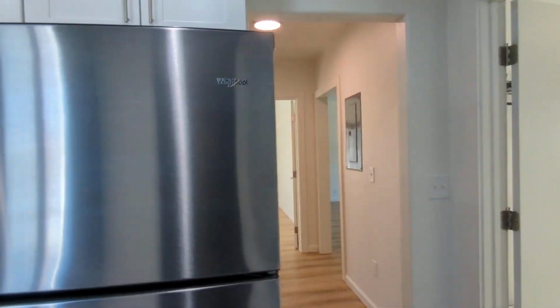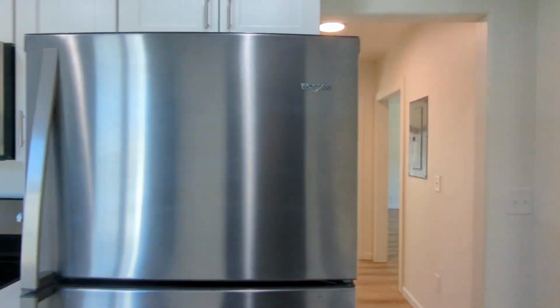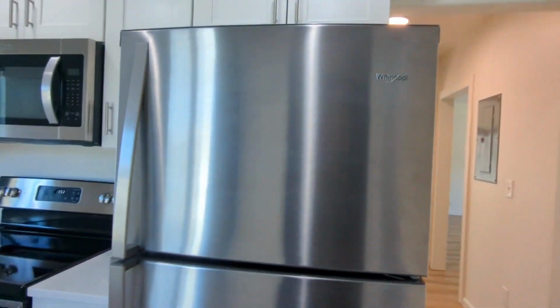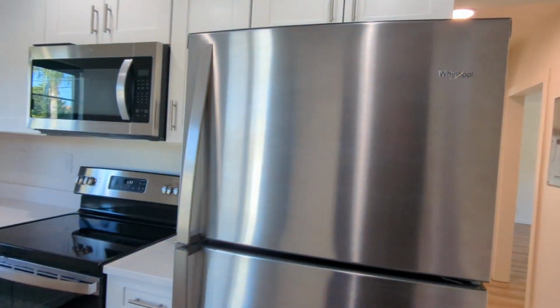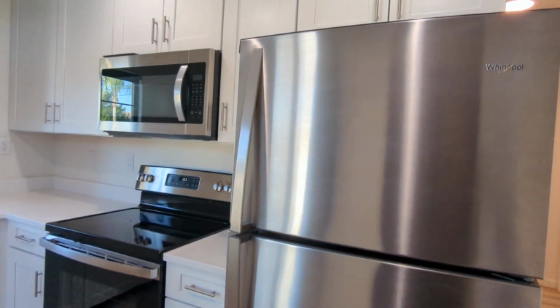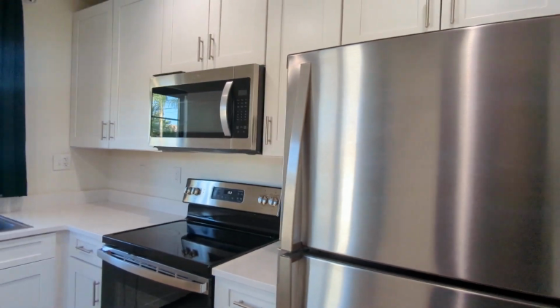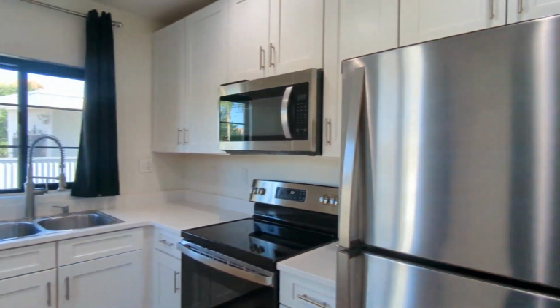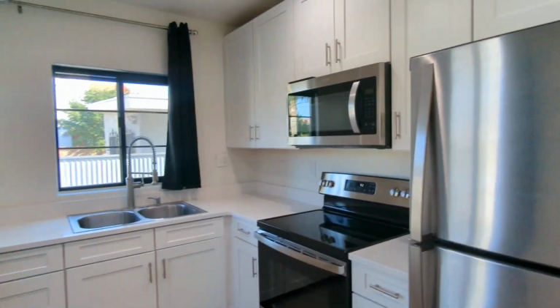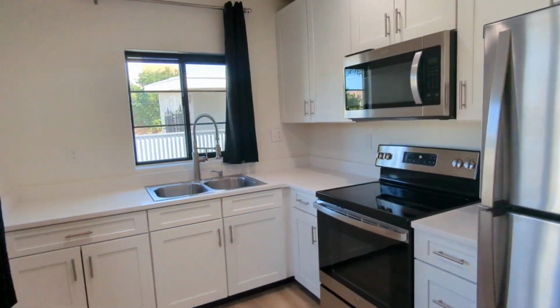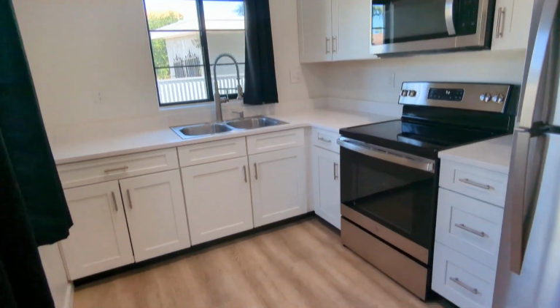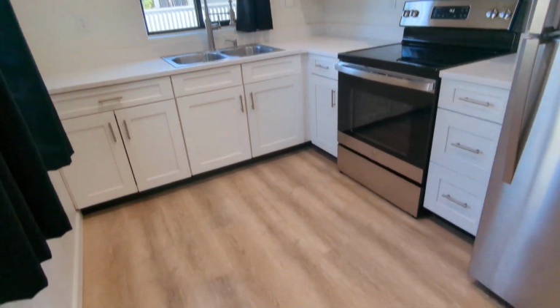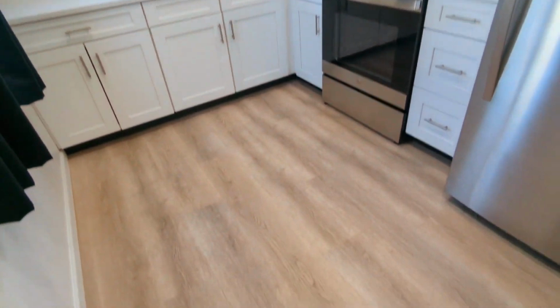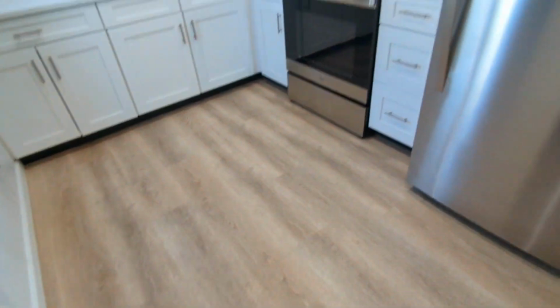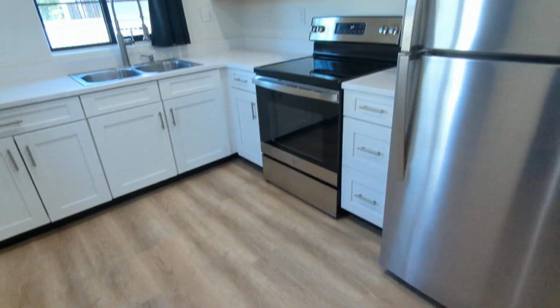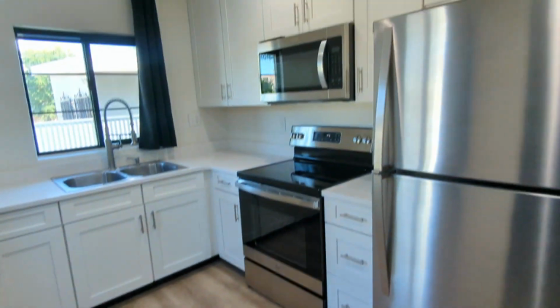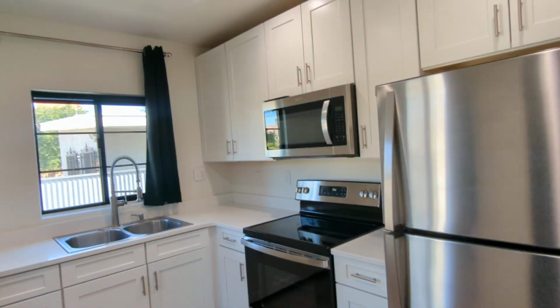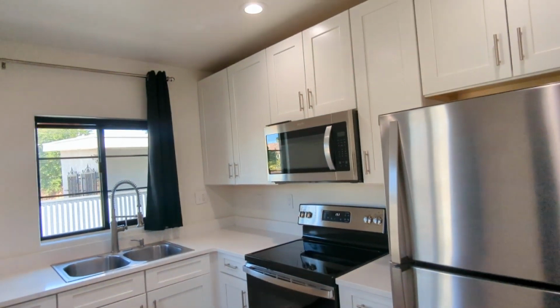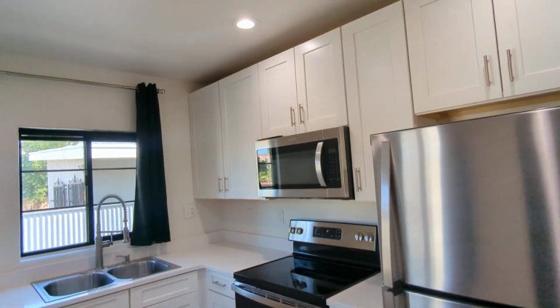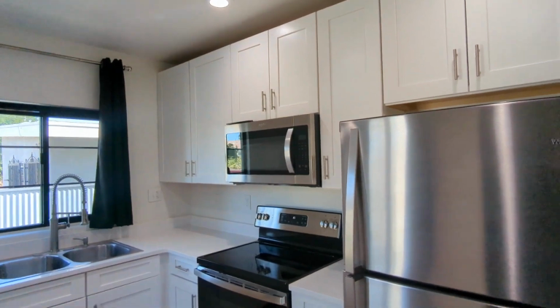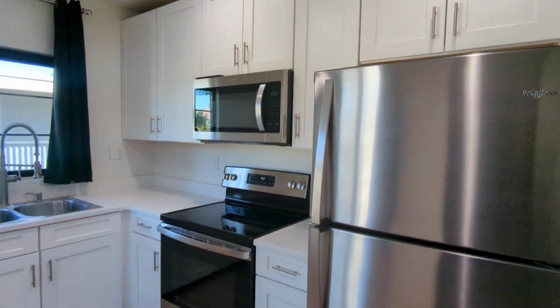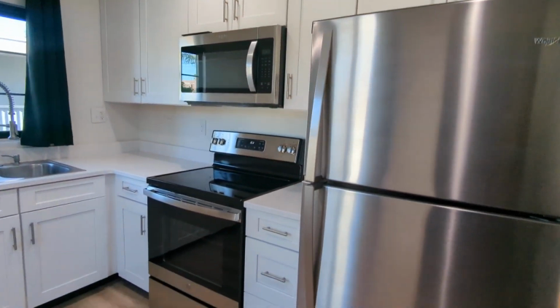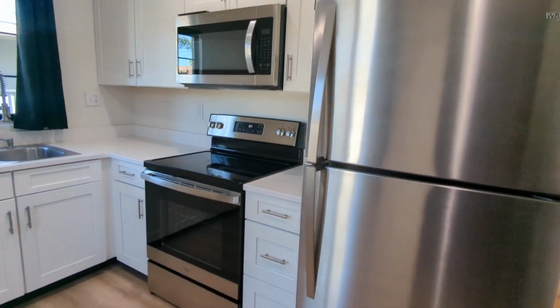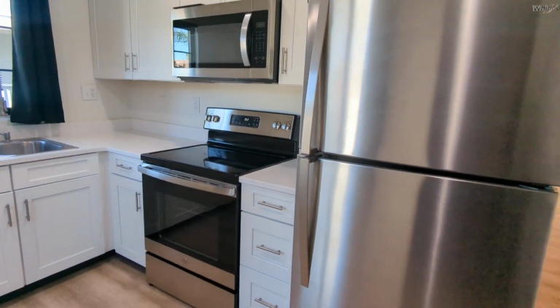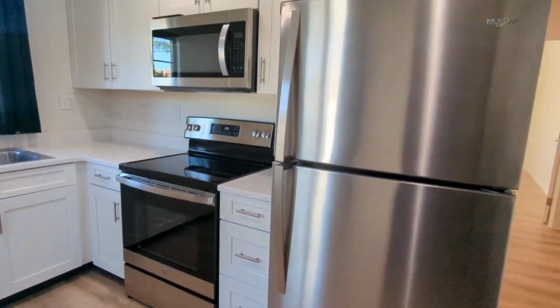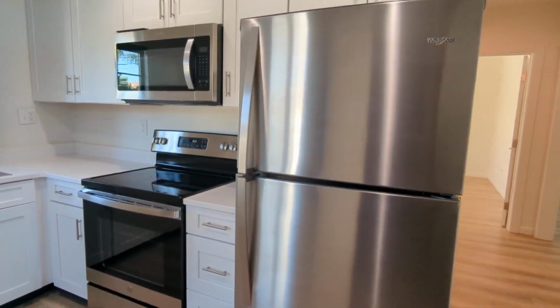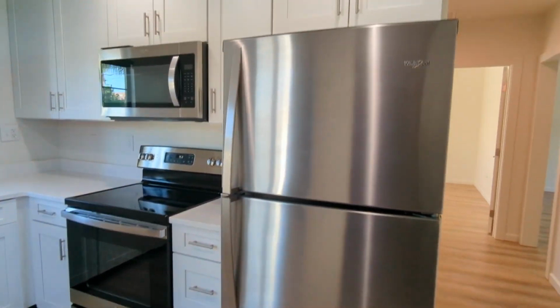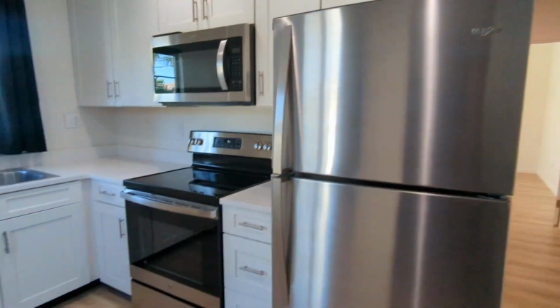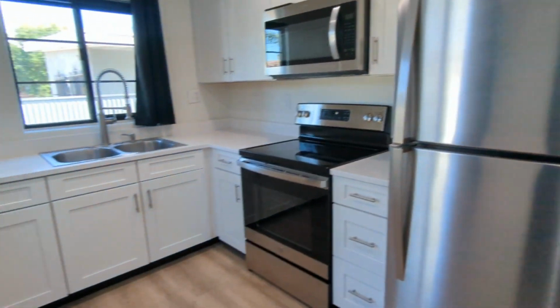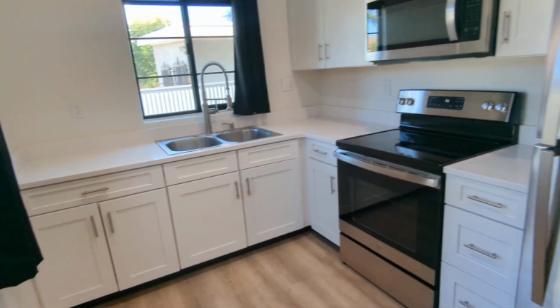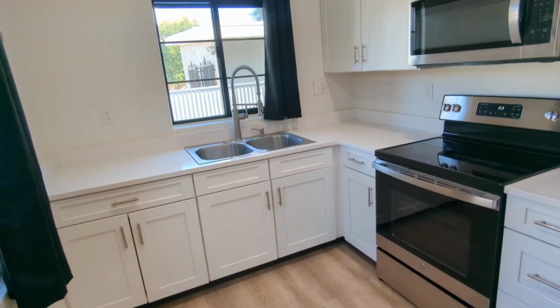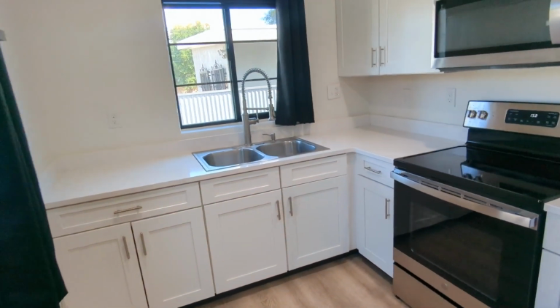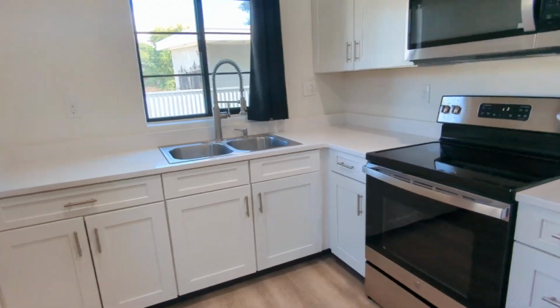As you can see, this is the kitchen area. Pretty spacious. You've got plenty of cabinets going on. You have a microwave, electric stove, and refrigerator. Double sink.